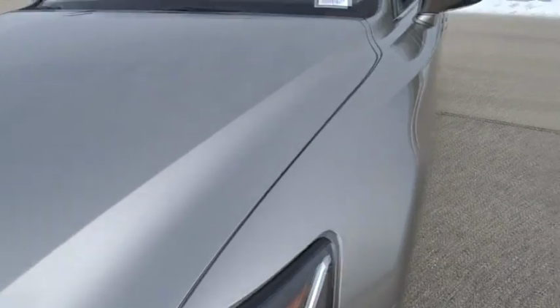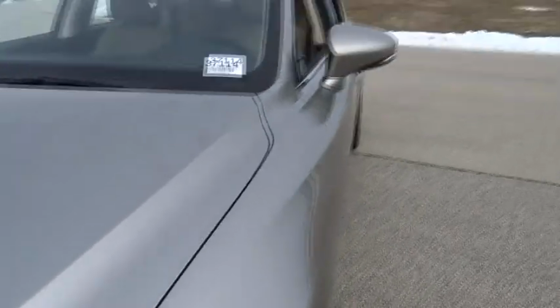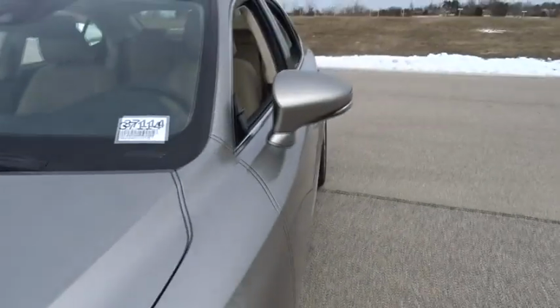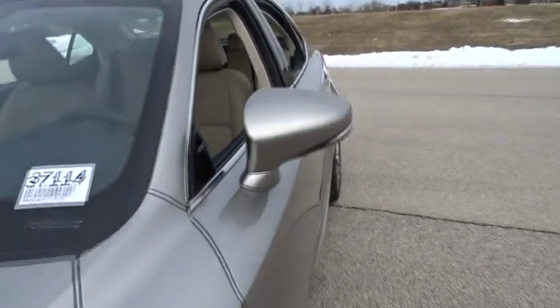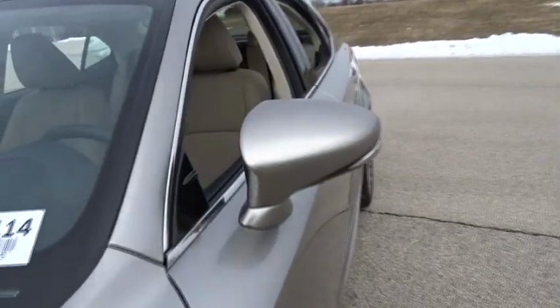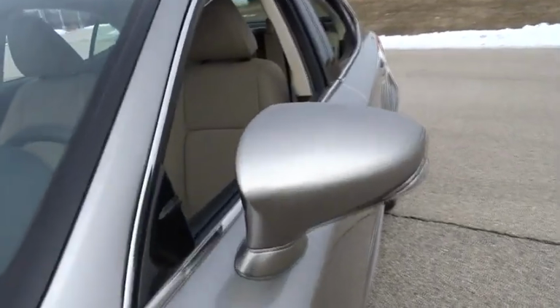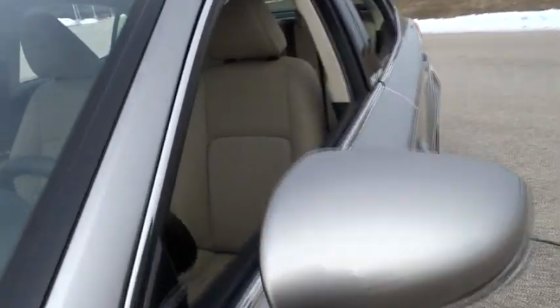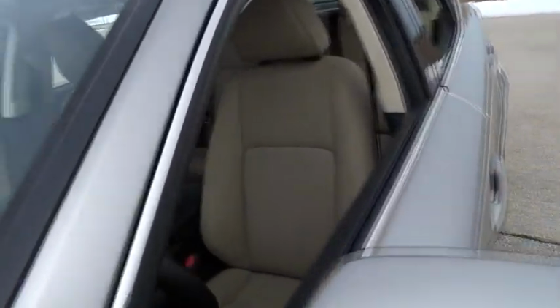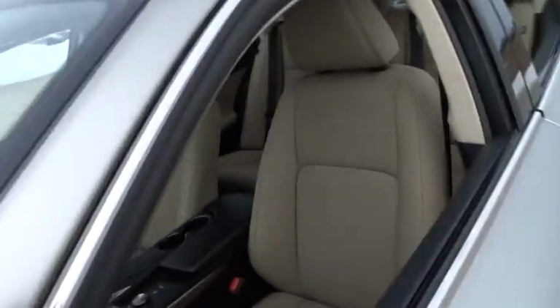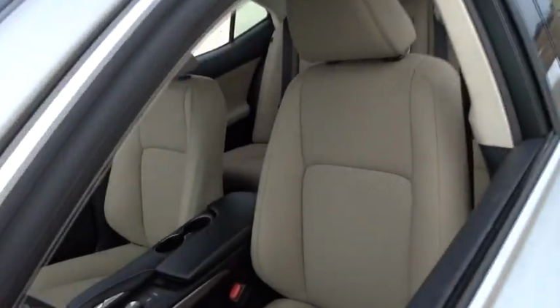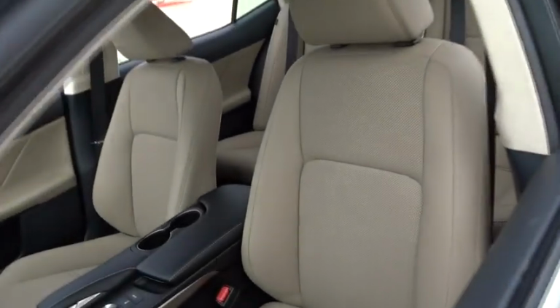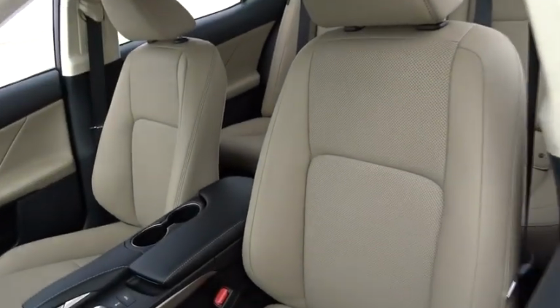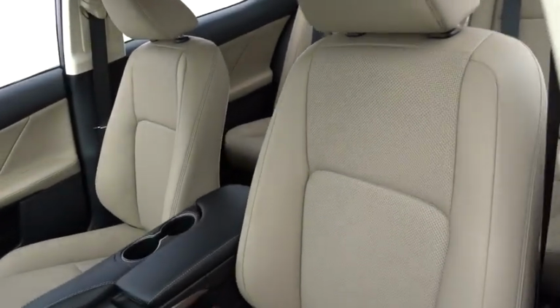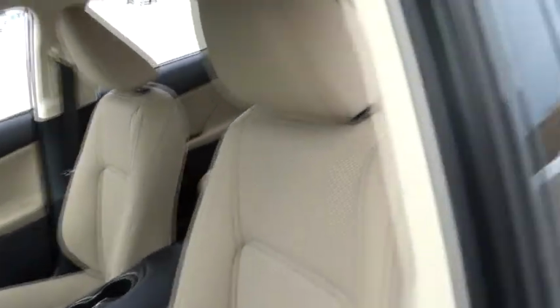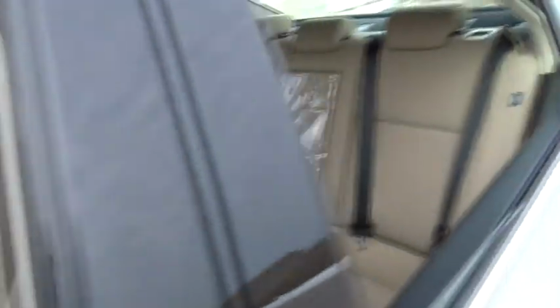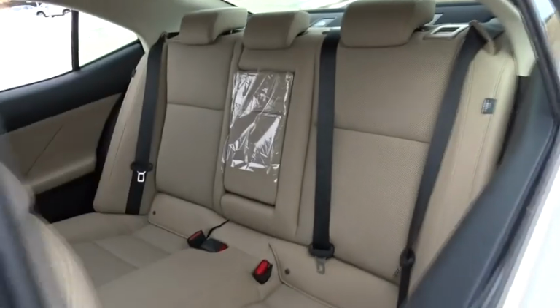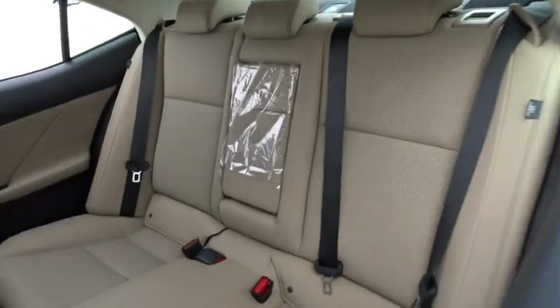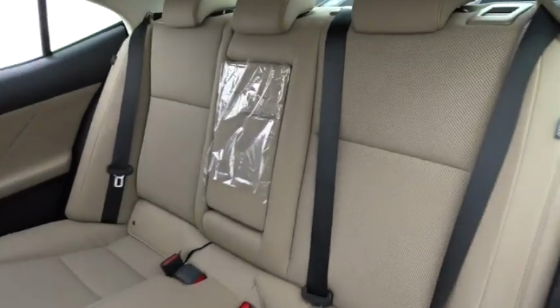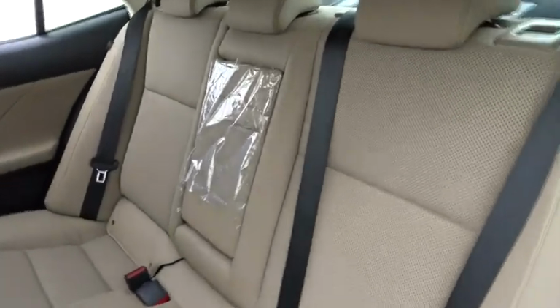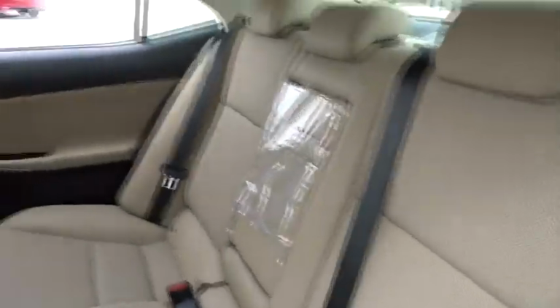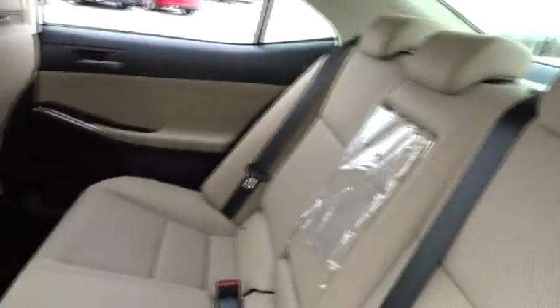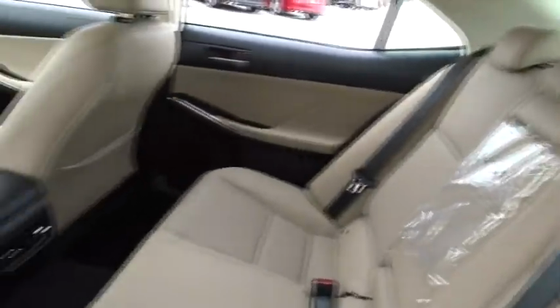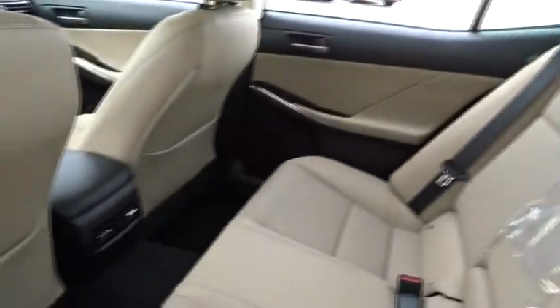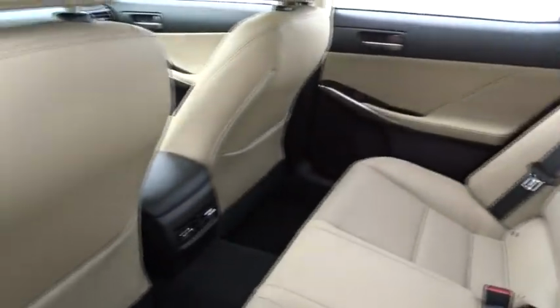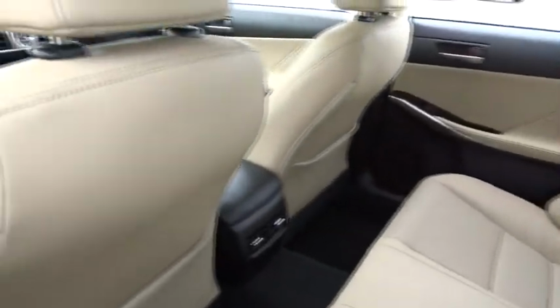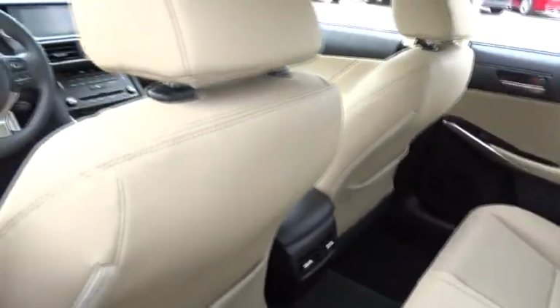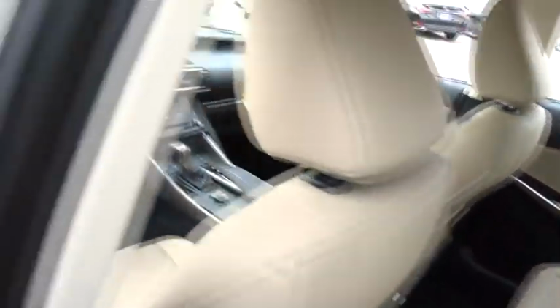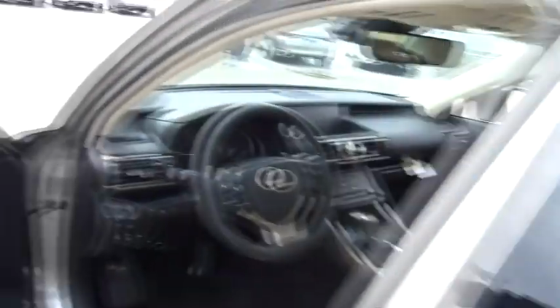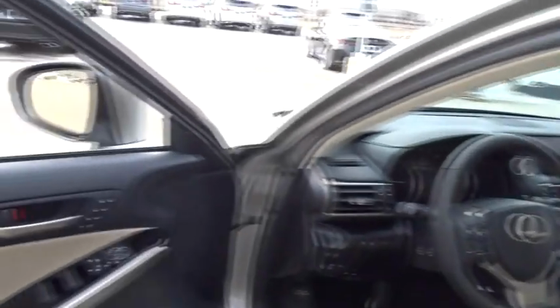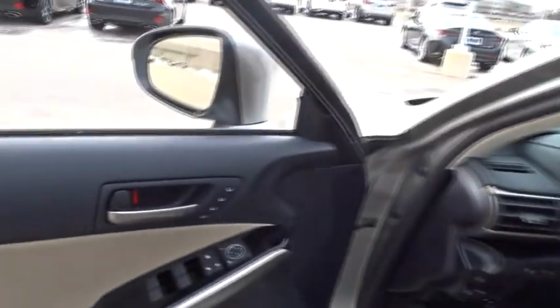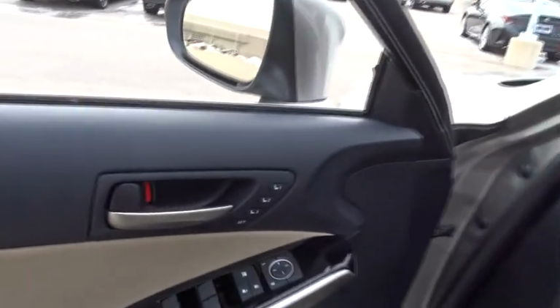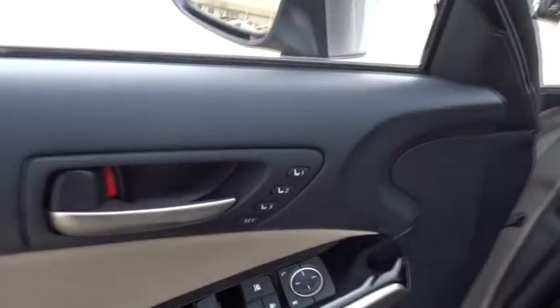All-wheel drive, keyless entry, anti-lock braking system, stability control, traction control, lane departure warning, power passenger seat, backup camera, steering wheel audio control.